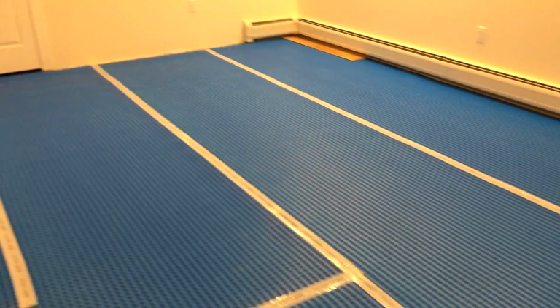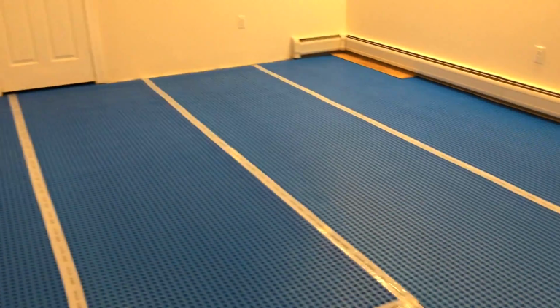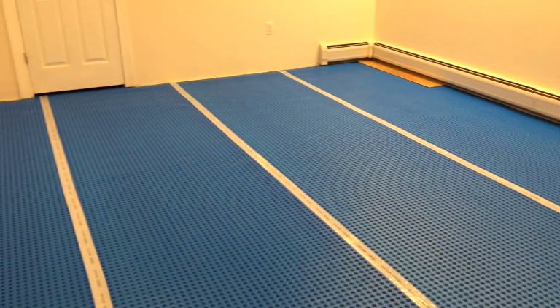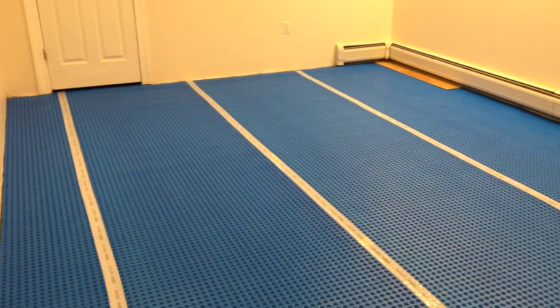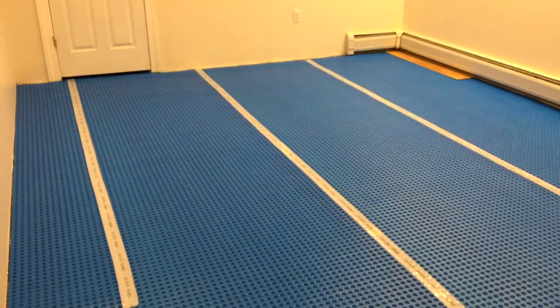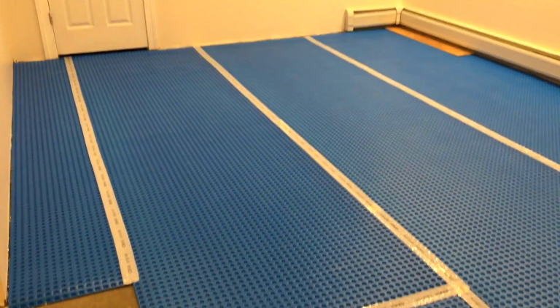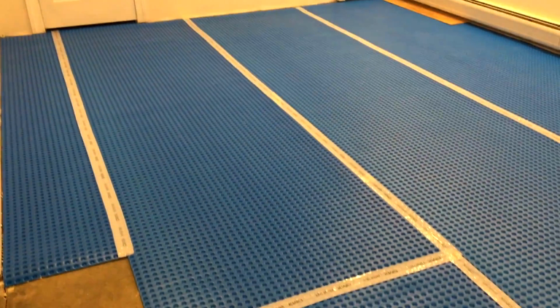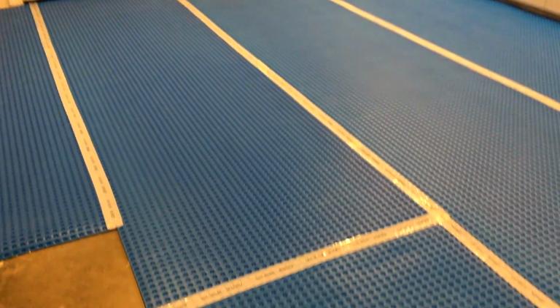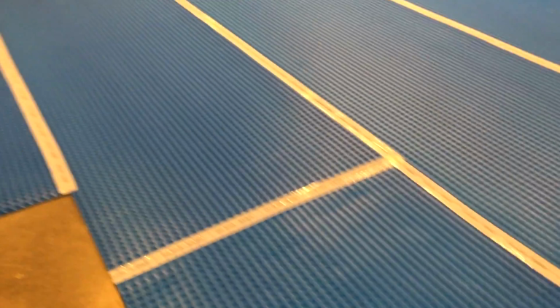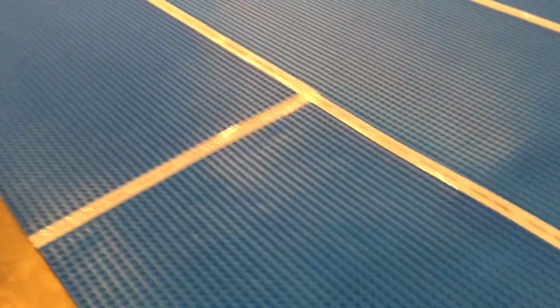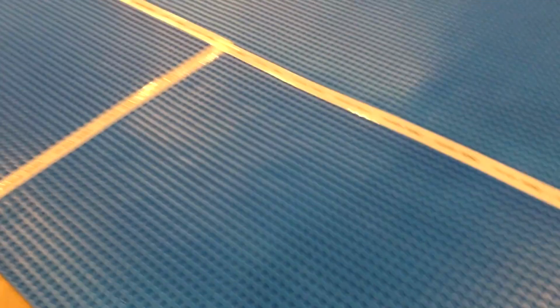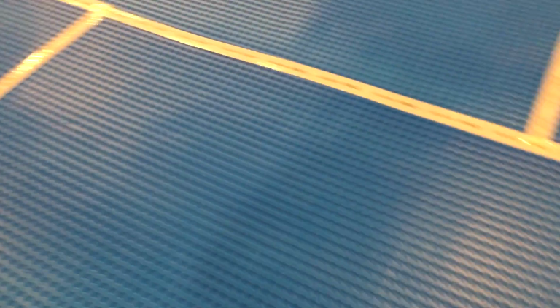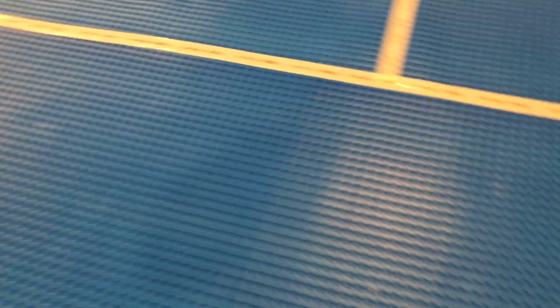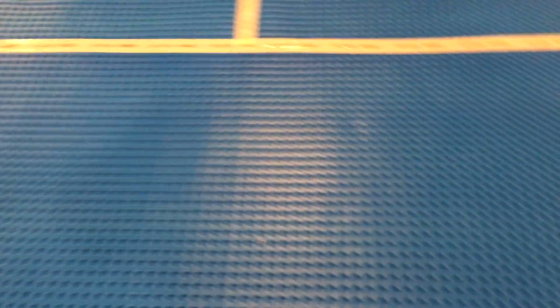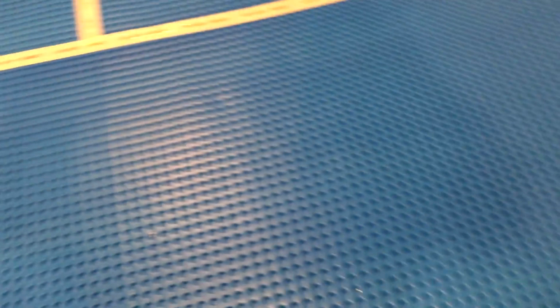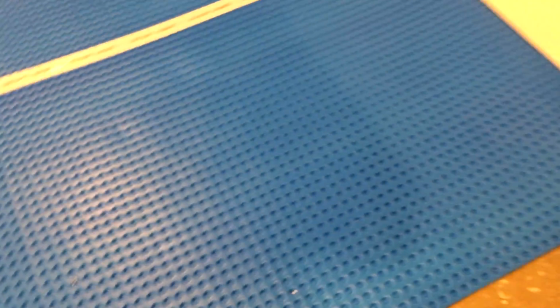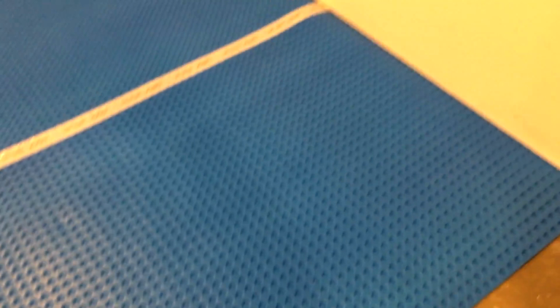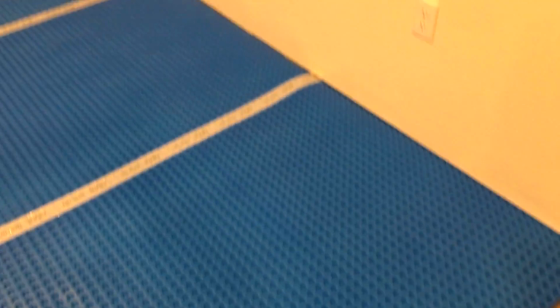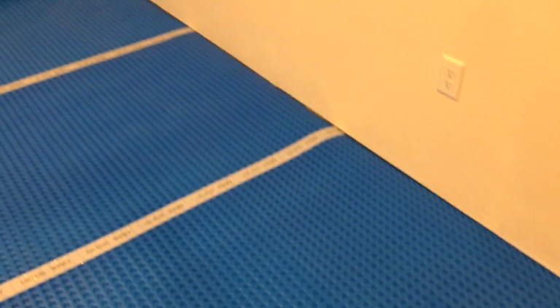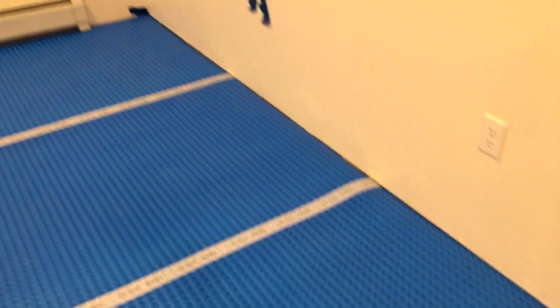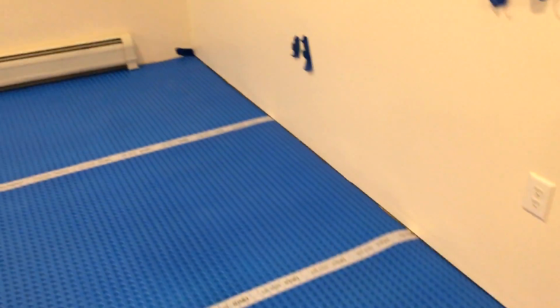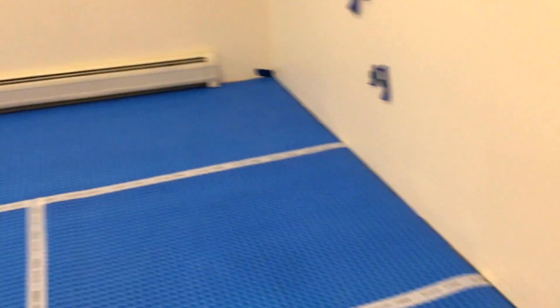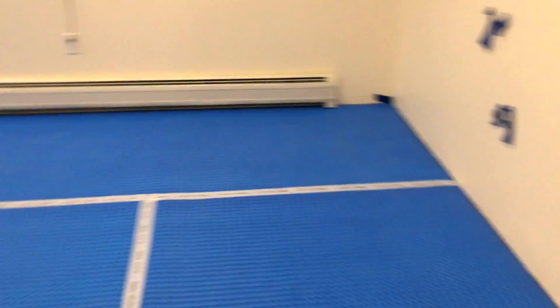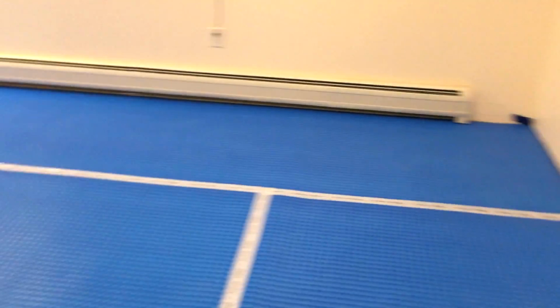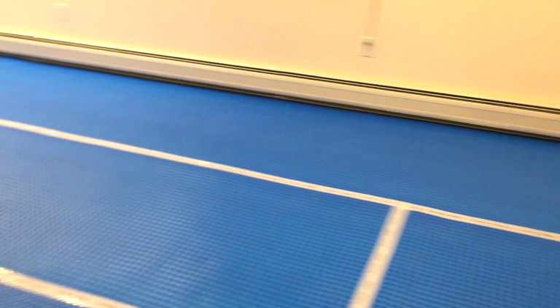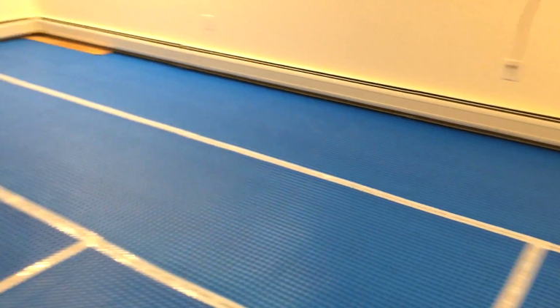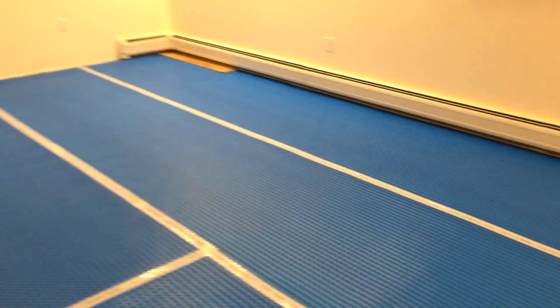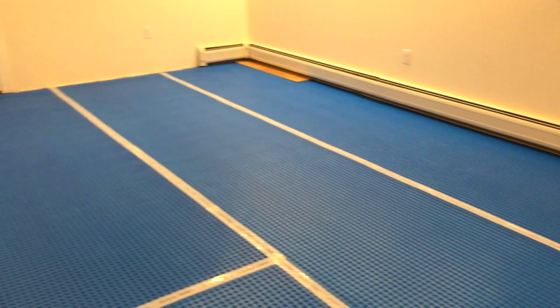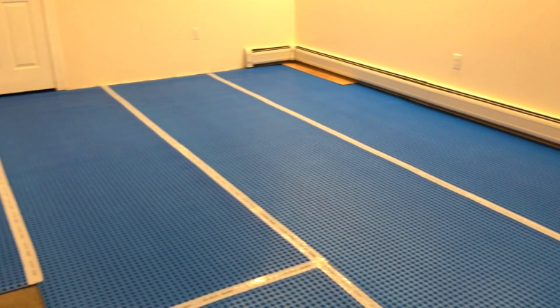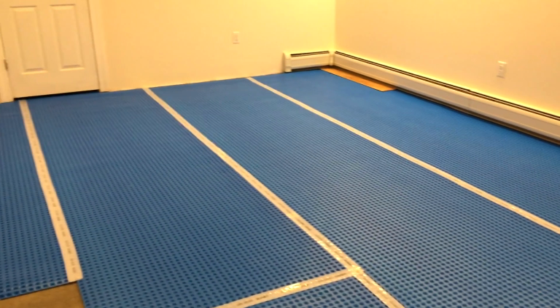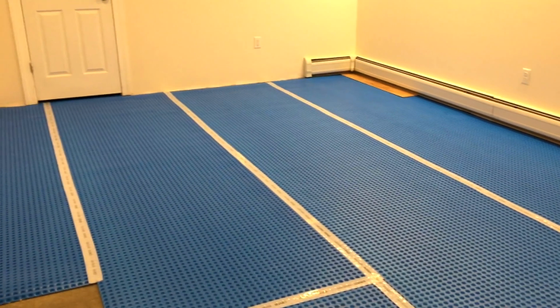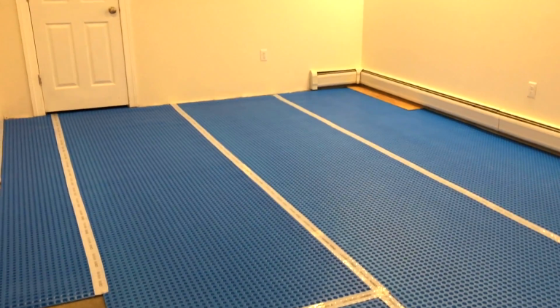I'll check in with you once the One Step is all down and it's time to do the laminate. It's been rainy so this is a good inside project — football's on as well. Take care.